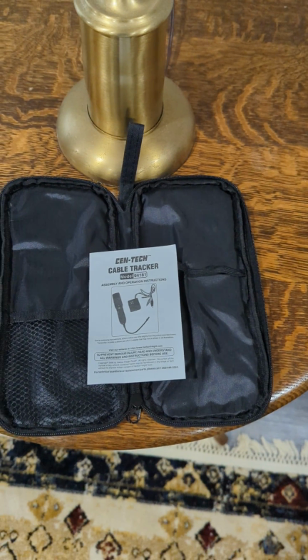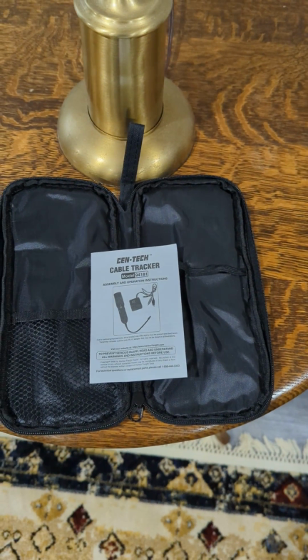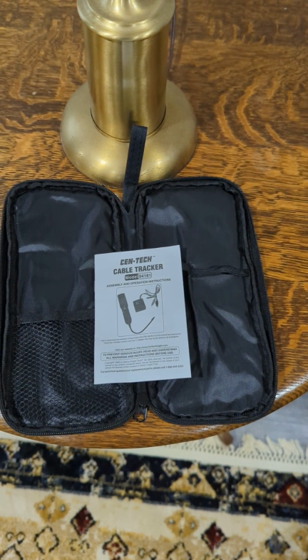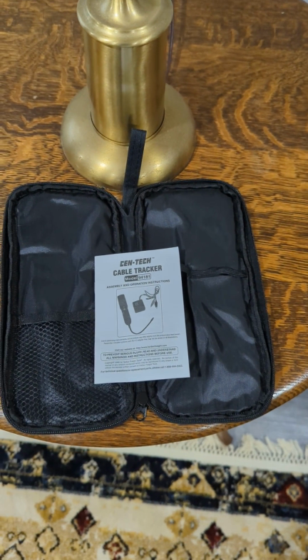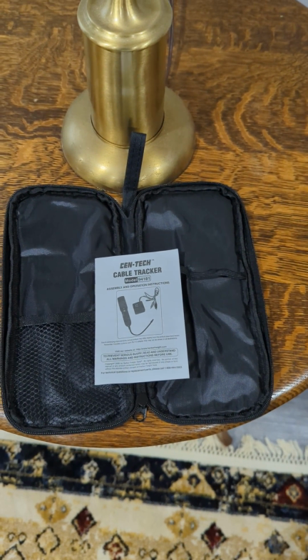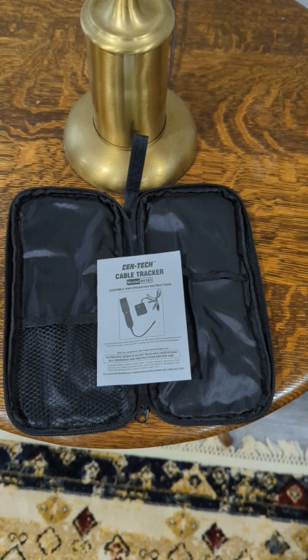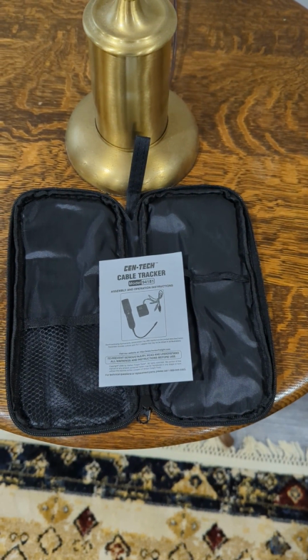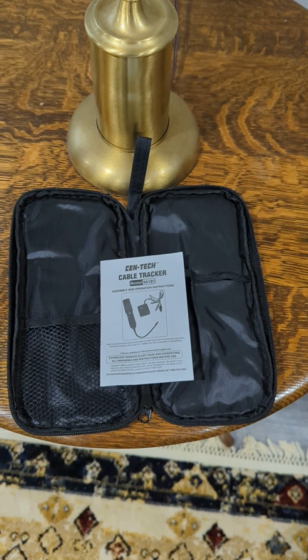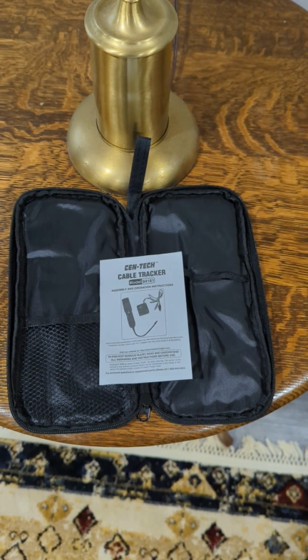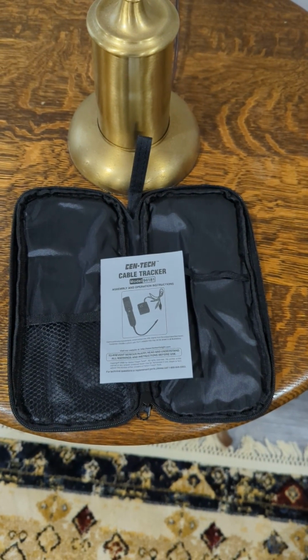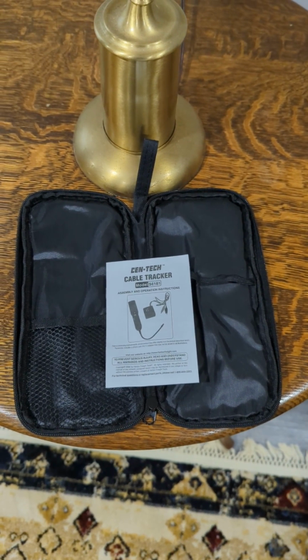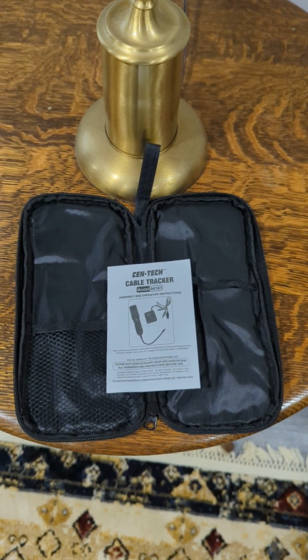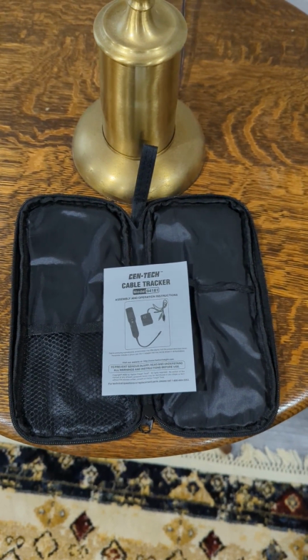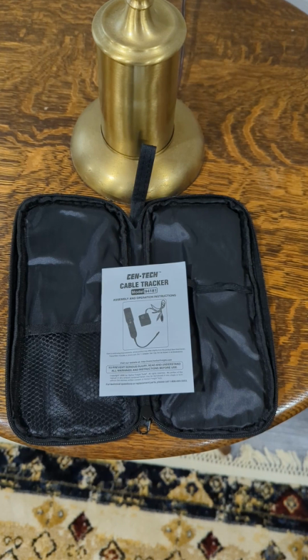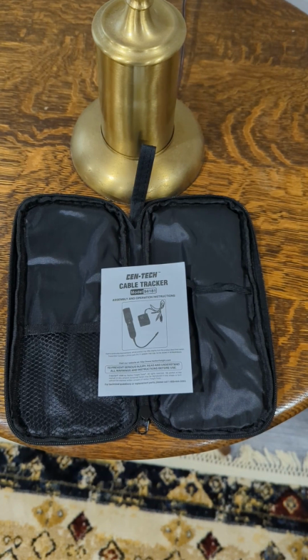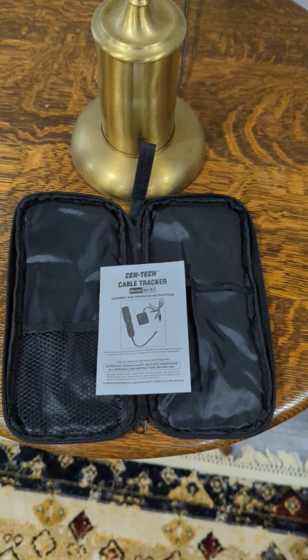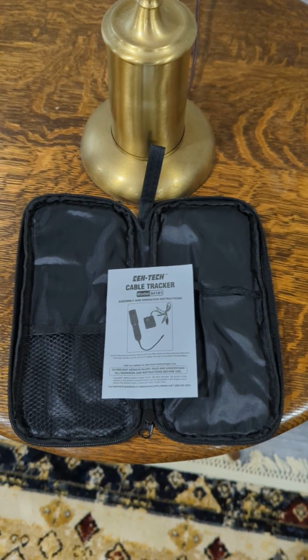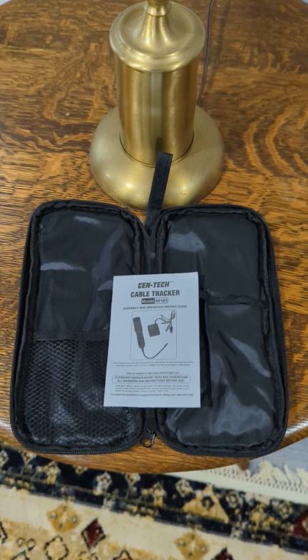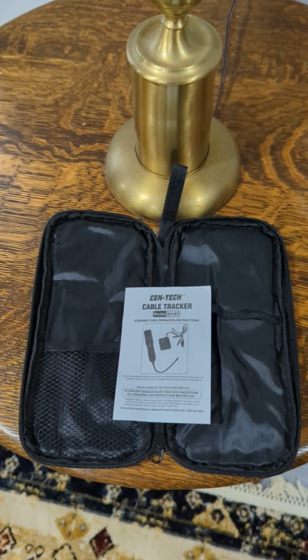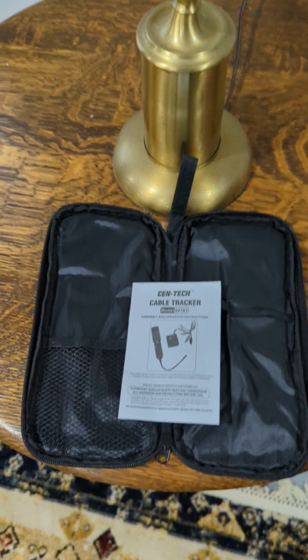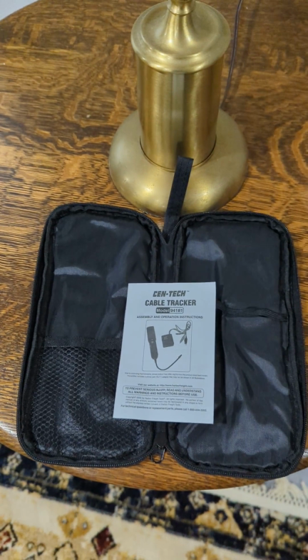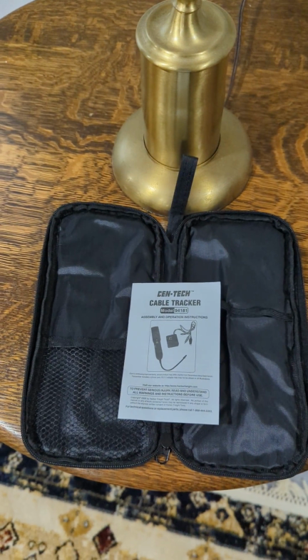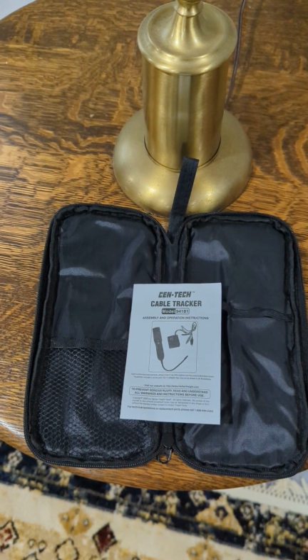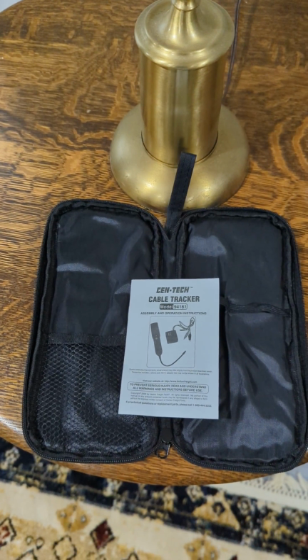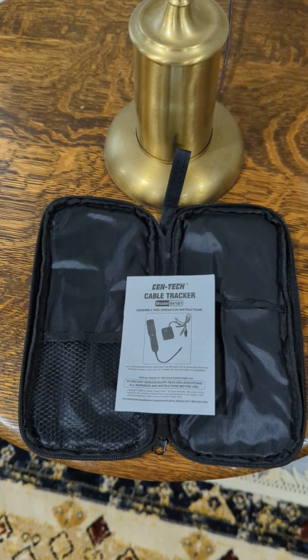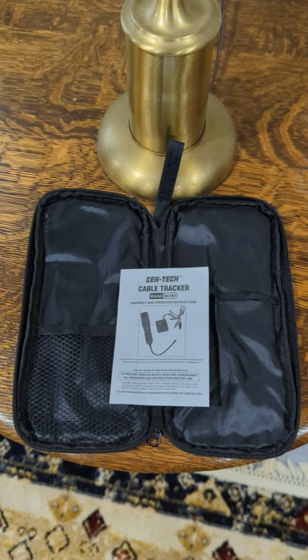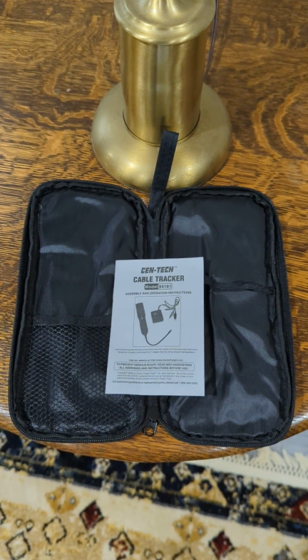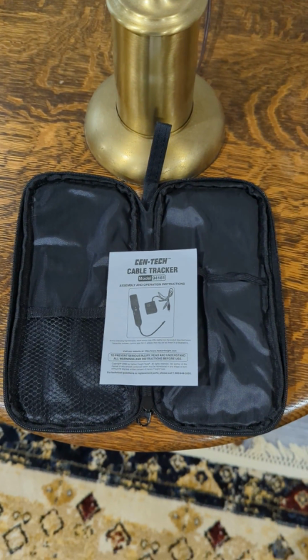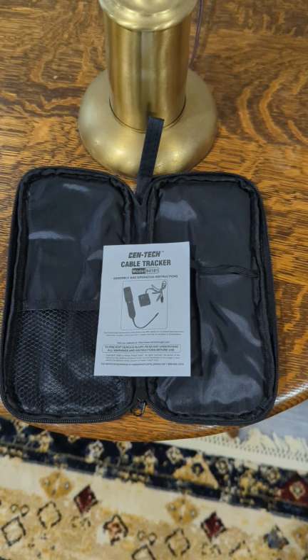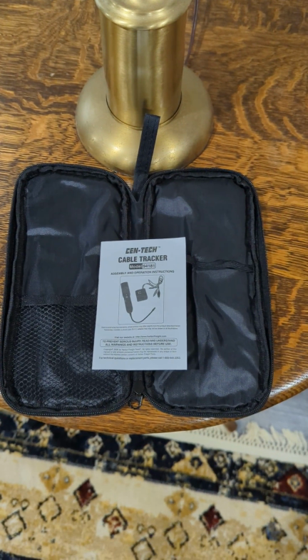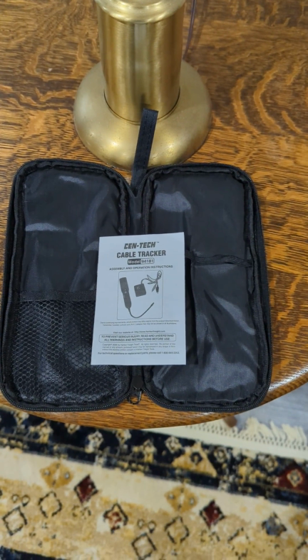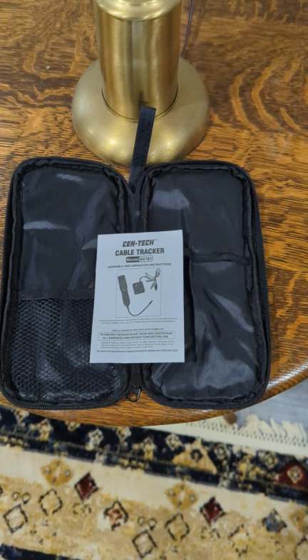This is a review of the Centec Cable Tracer that I purchased from Harbor Freight. I was really impressed with the results and thought I'd give you a little video of how I used it.